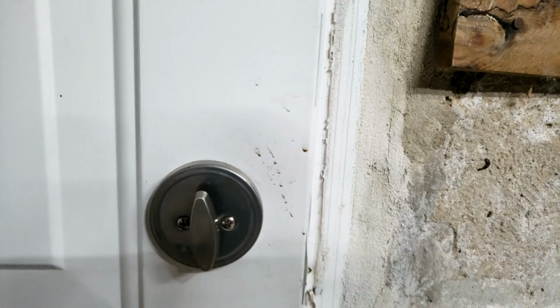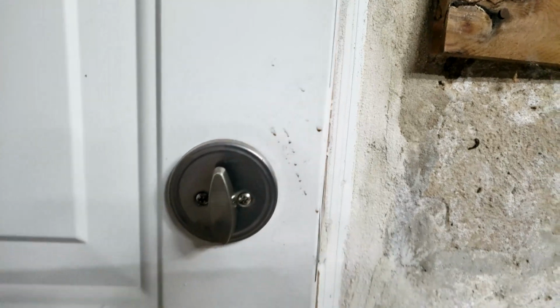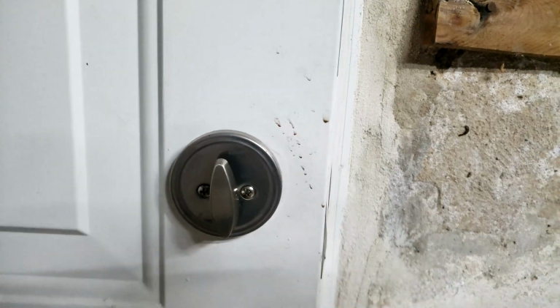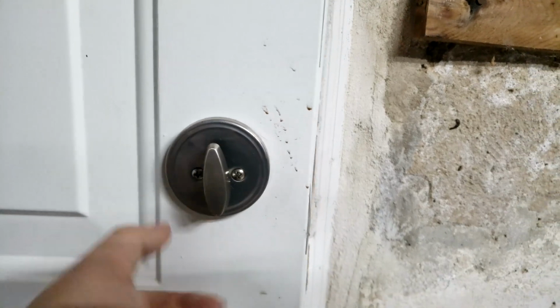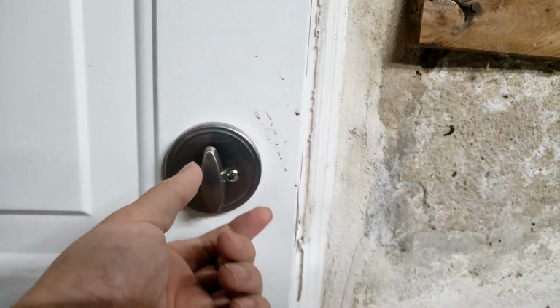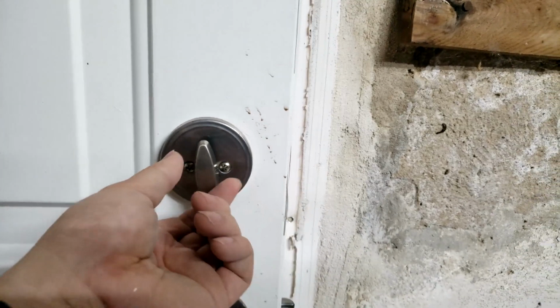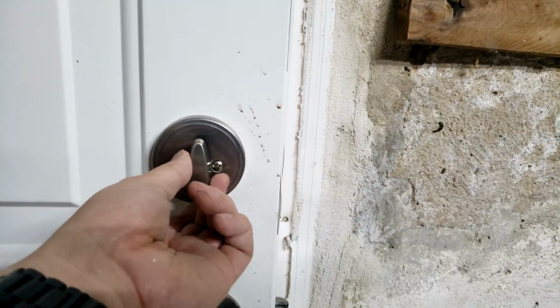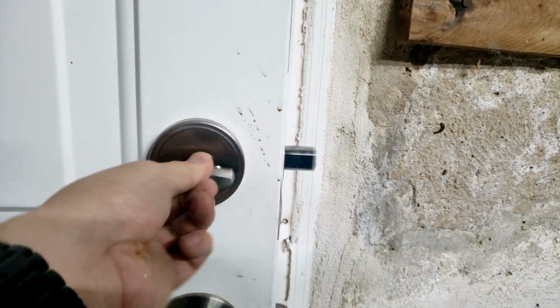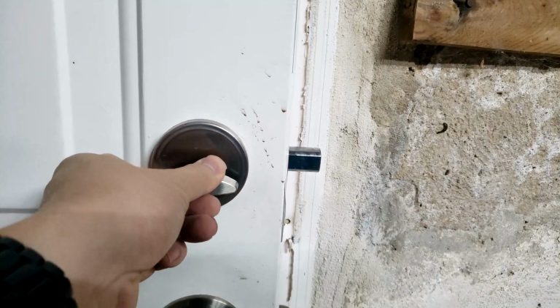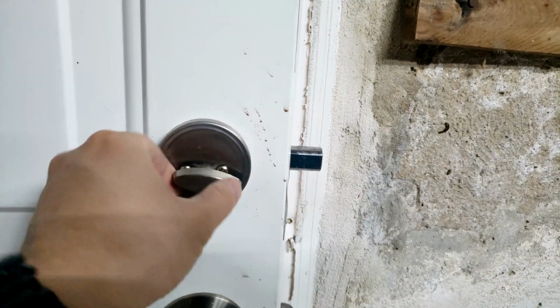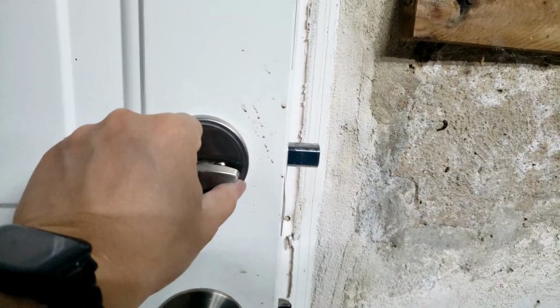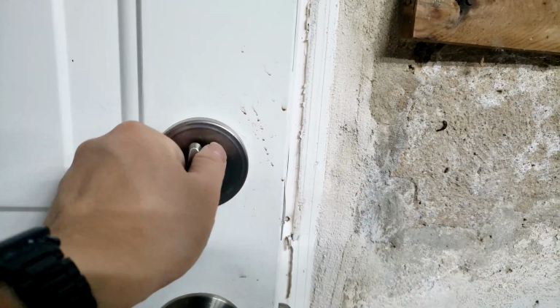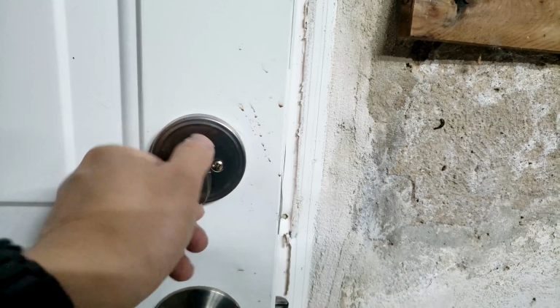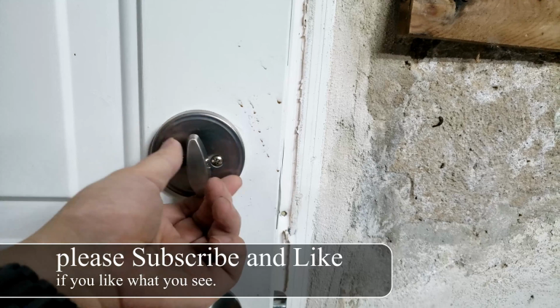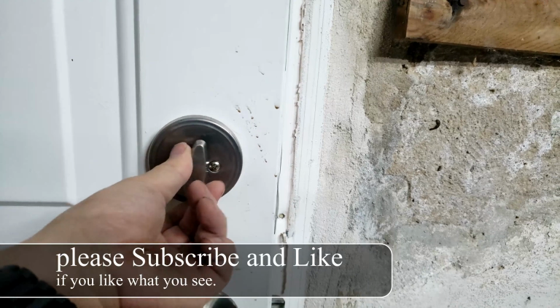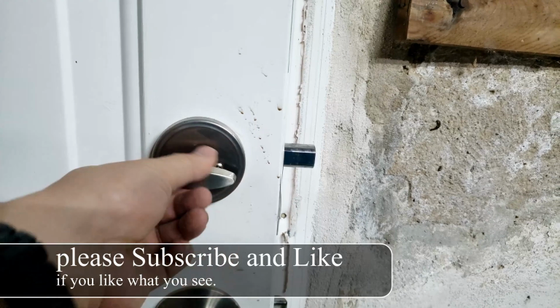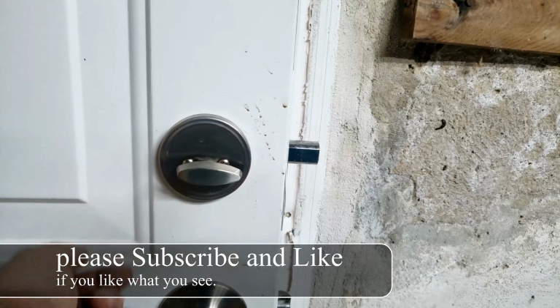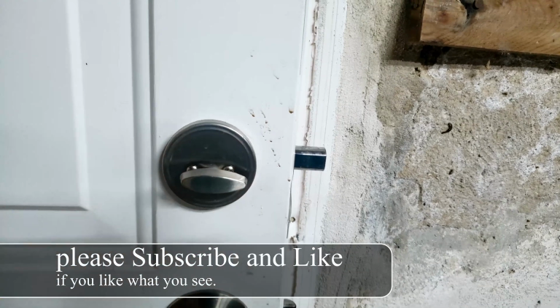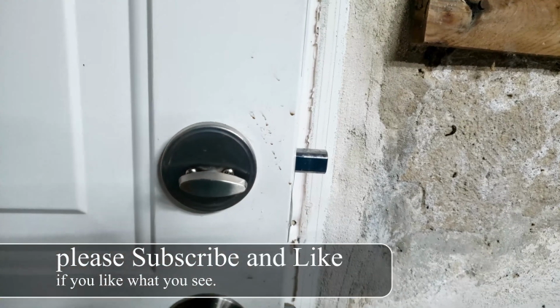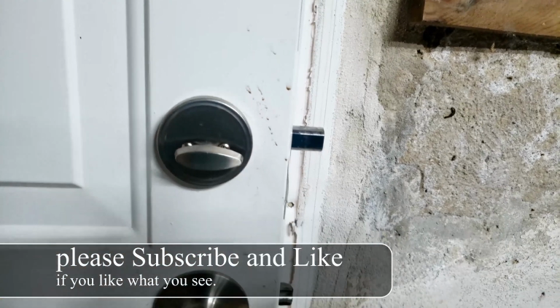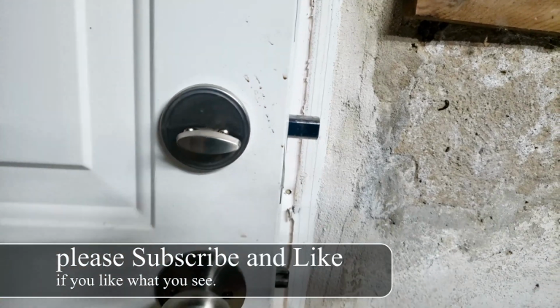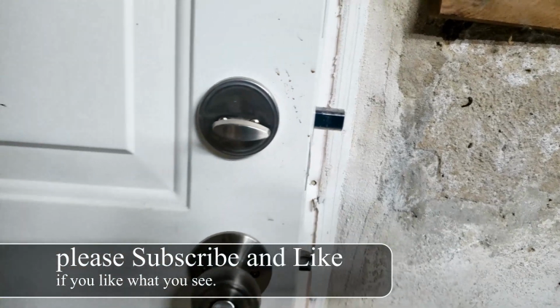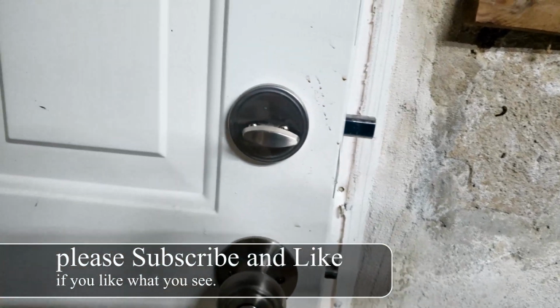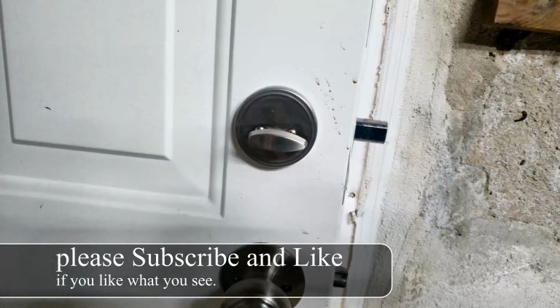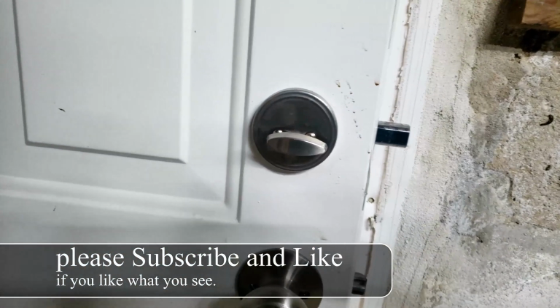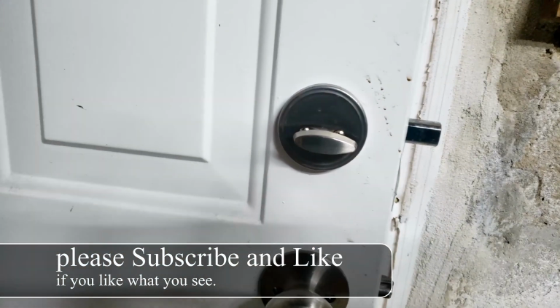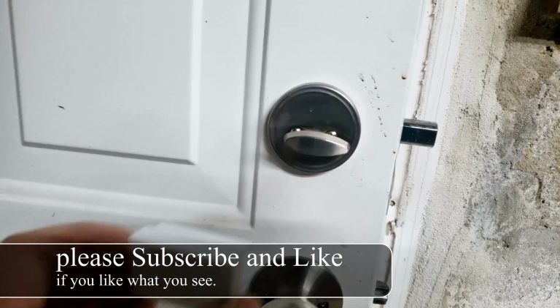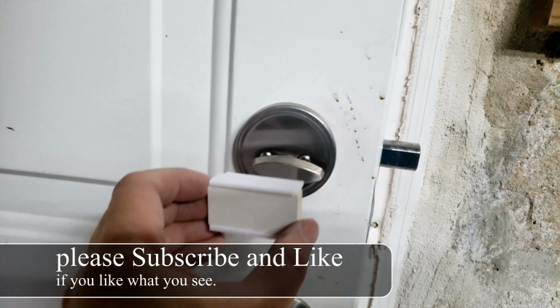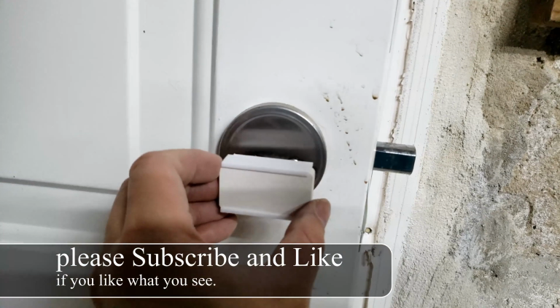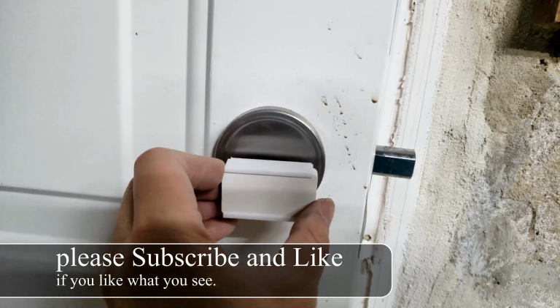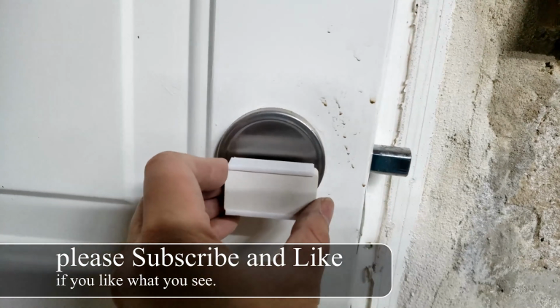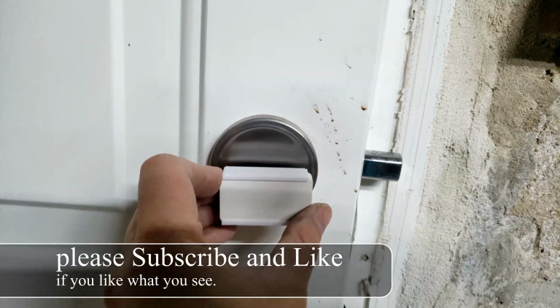We are in my garage right now and this is the deadbolt. Sometimes I really want to know whether I locked the door or not, and this is the solution using the same Zeus smart sensor.